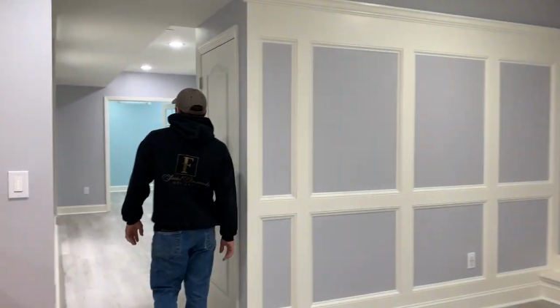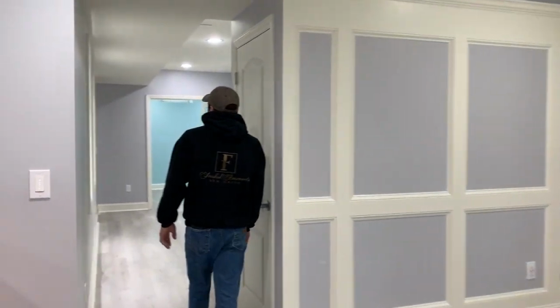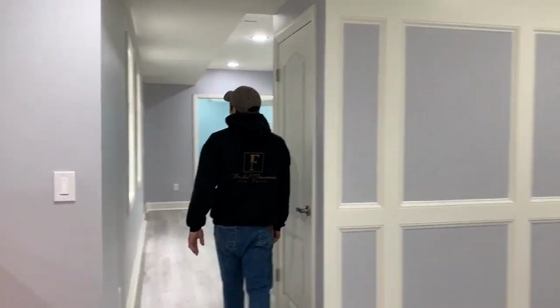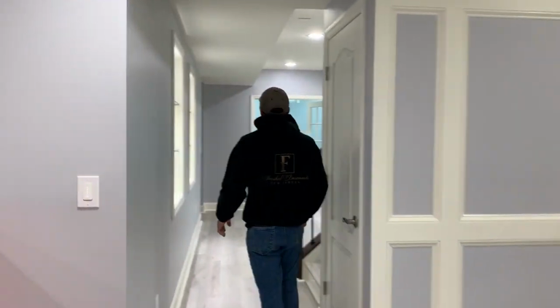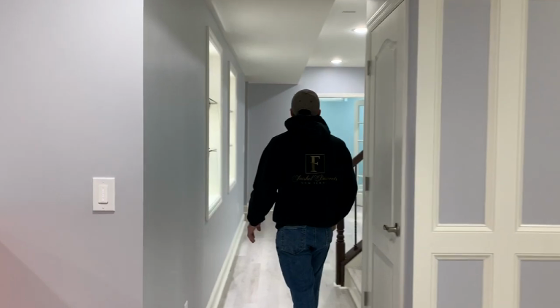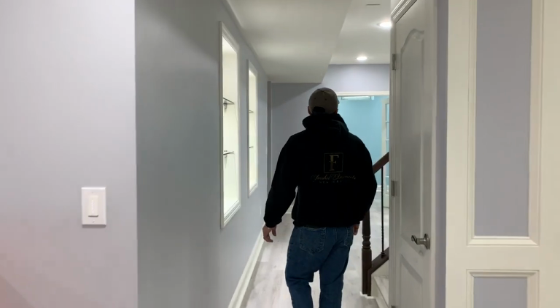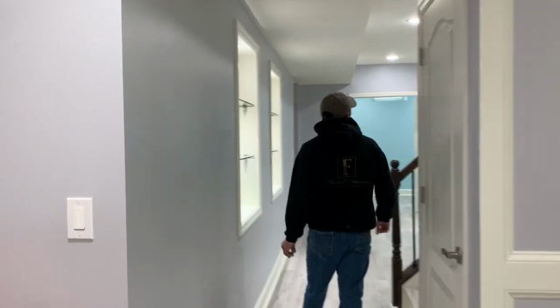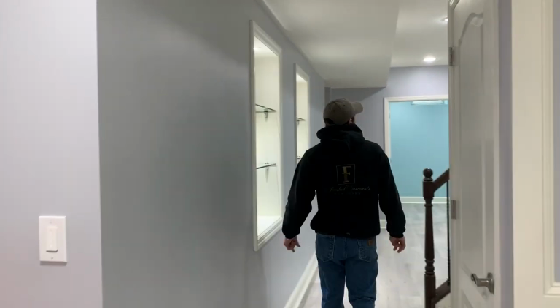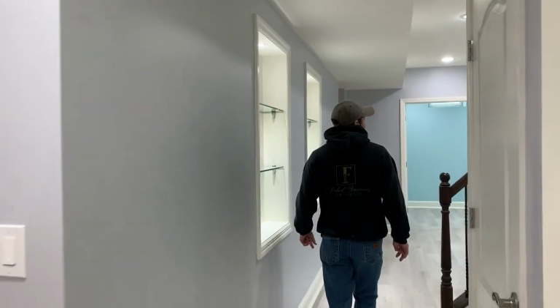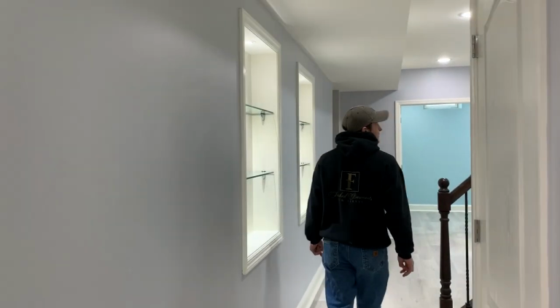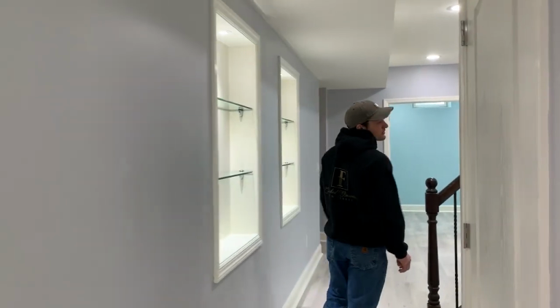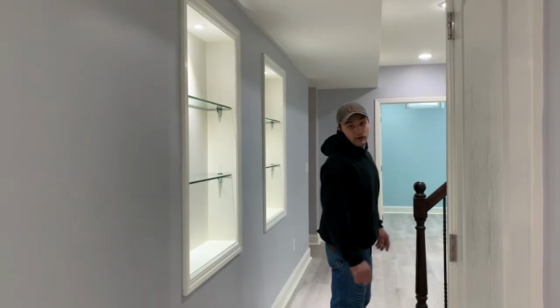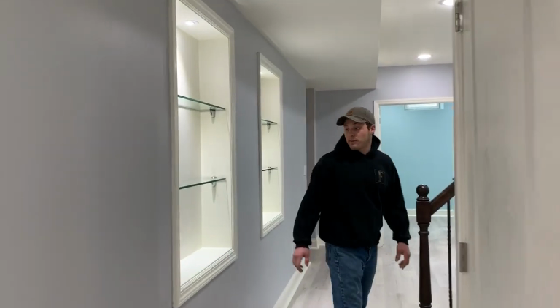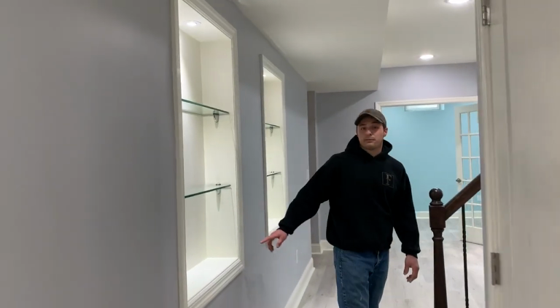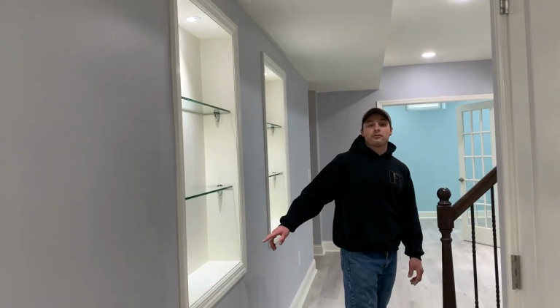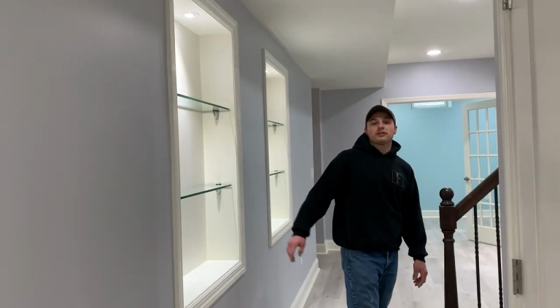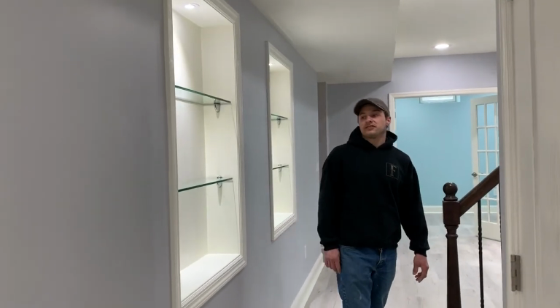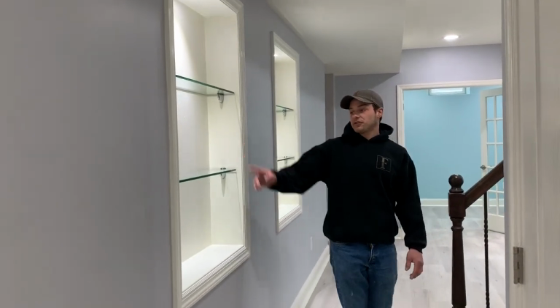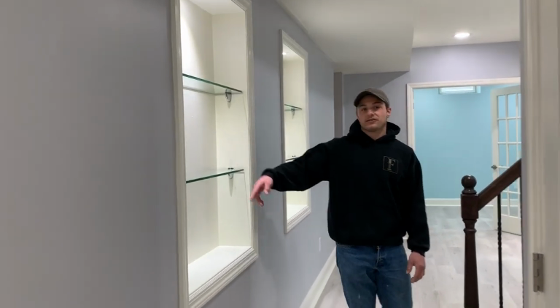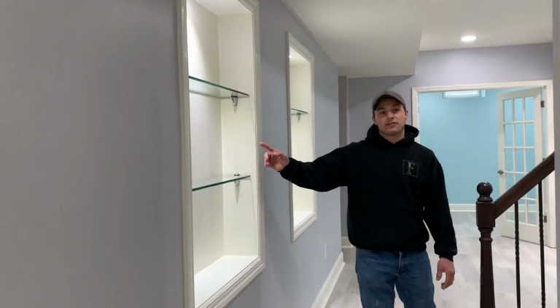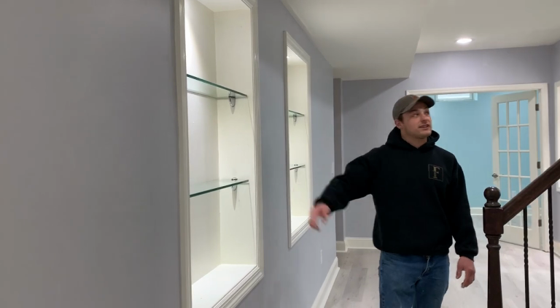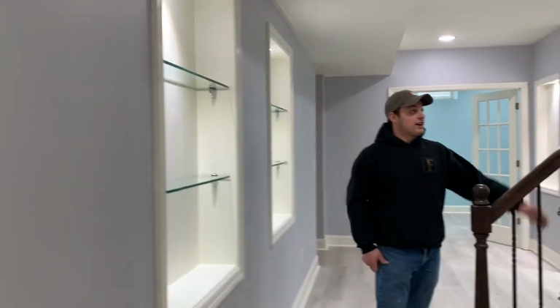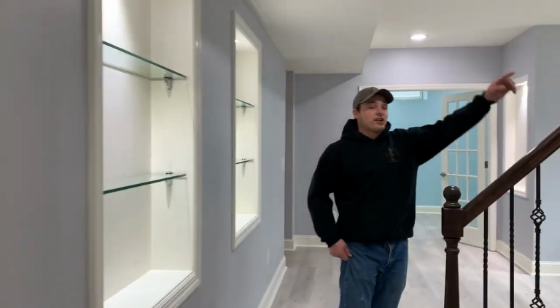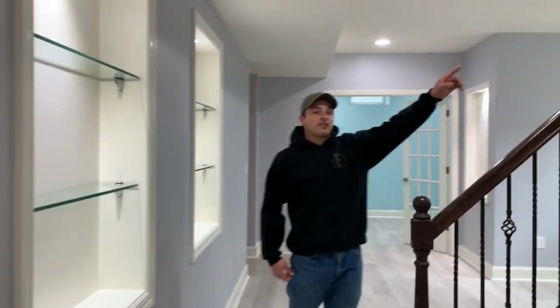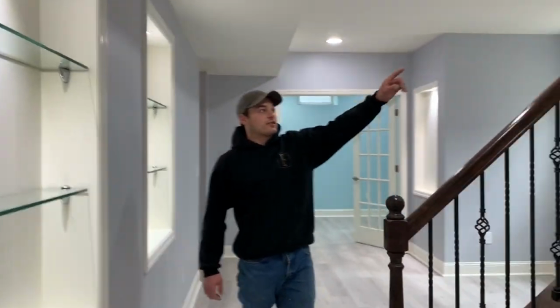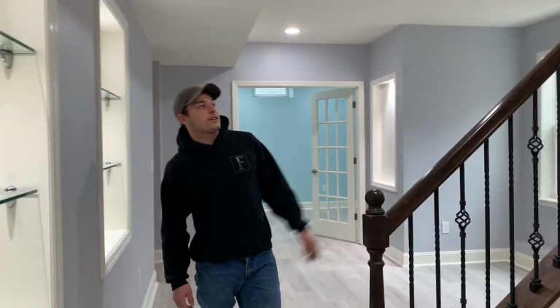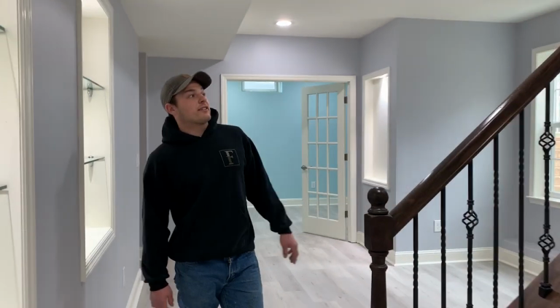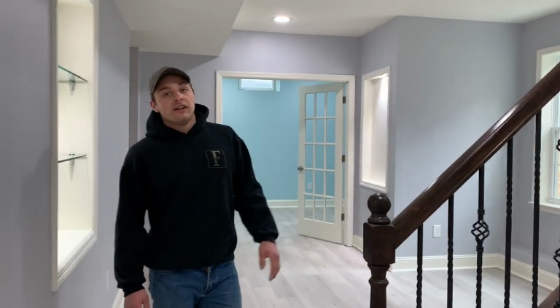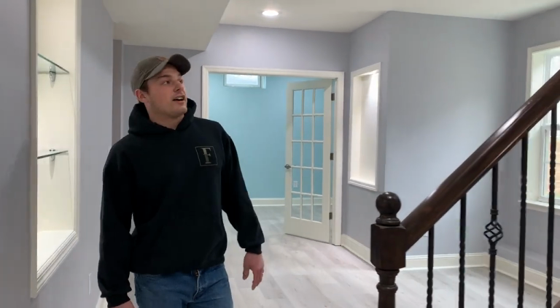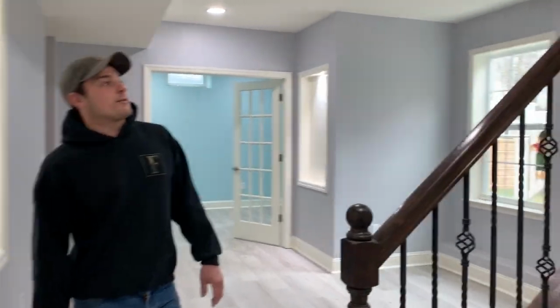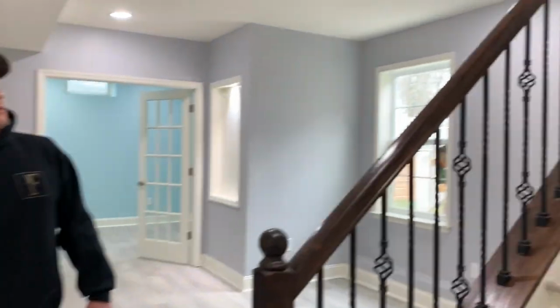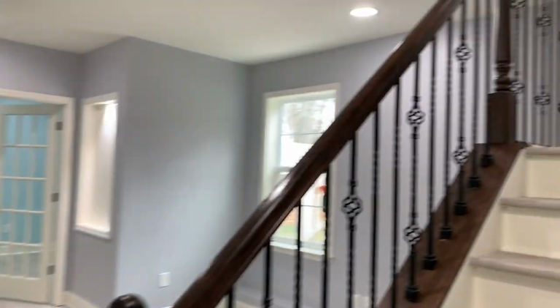This homeowner wanted to use every inch of this basement, so we put four built-ins in, put shelves on two of the seats, and there's another built-in going down to the bottom of the stairs.